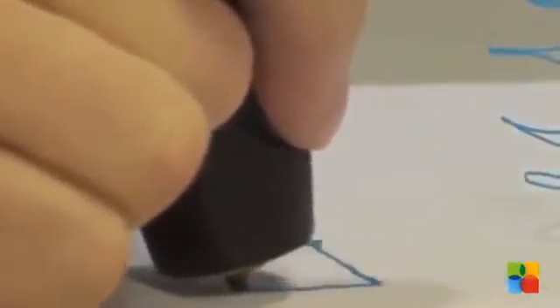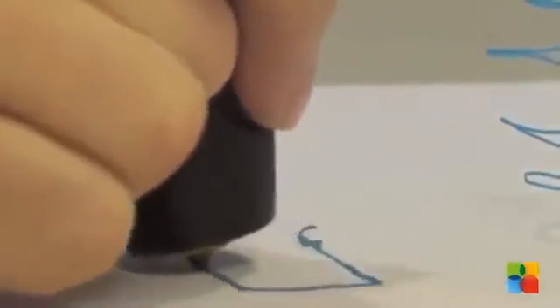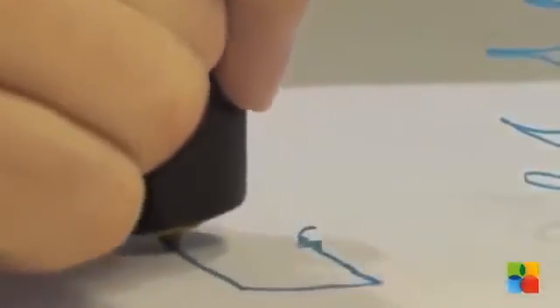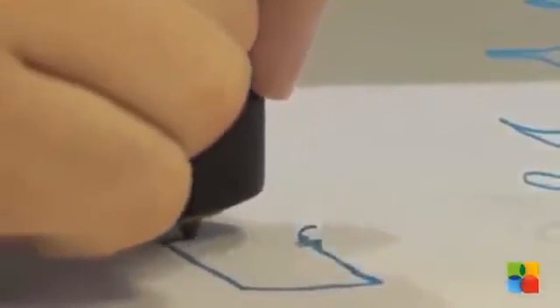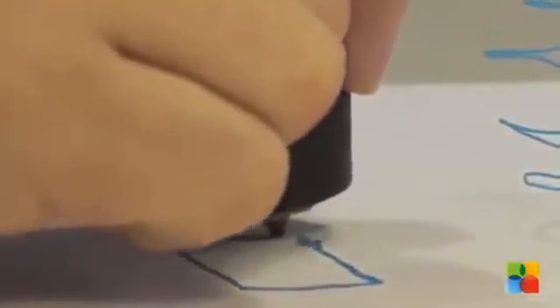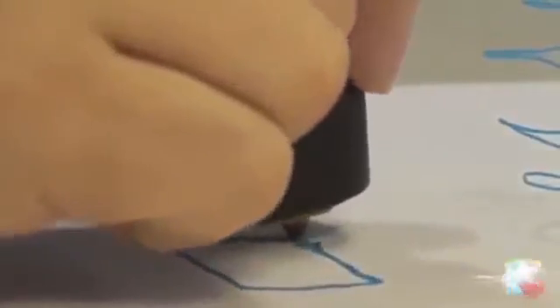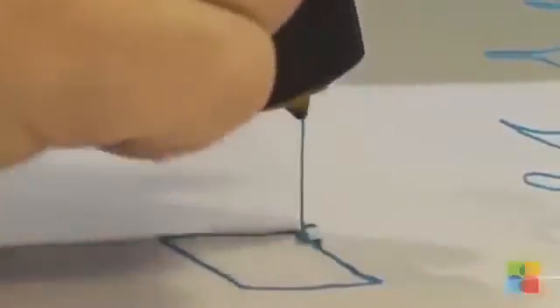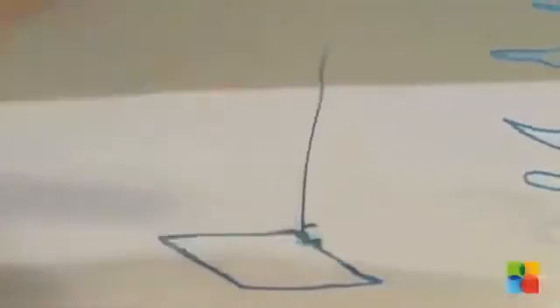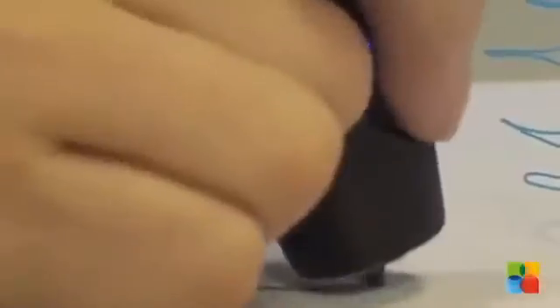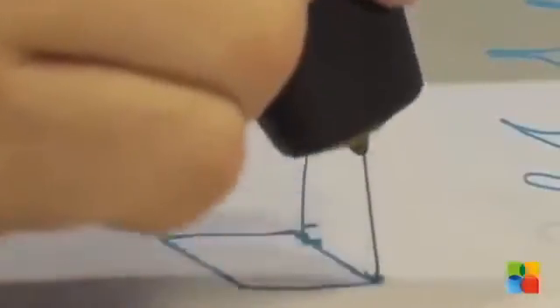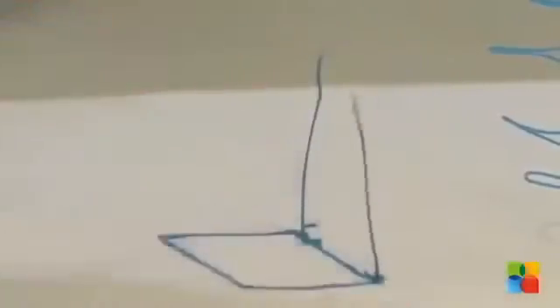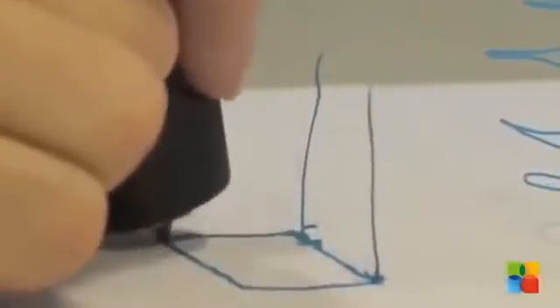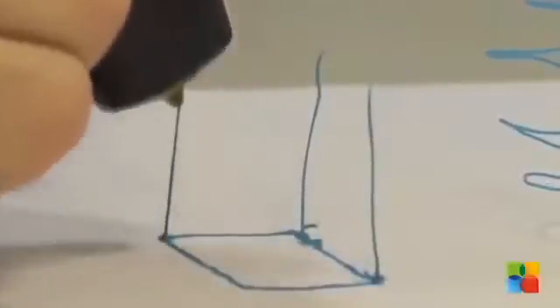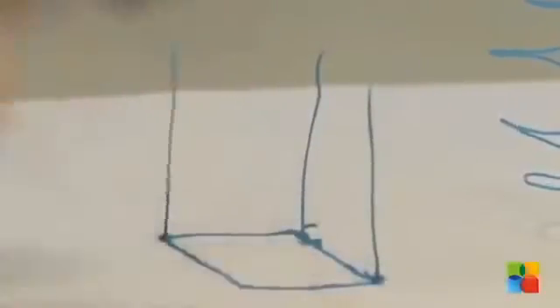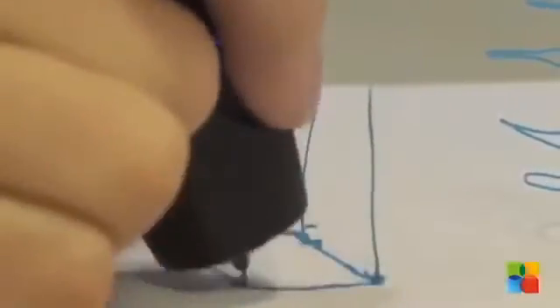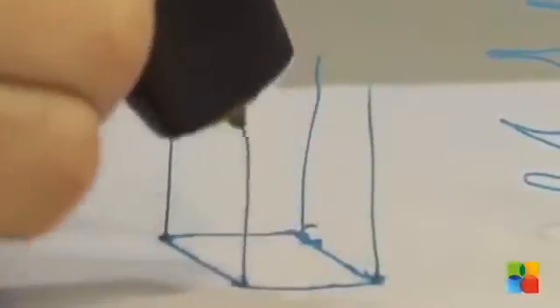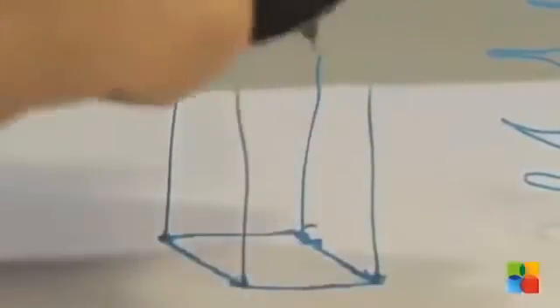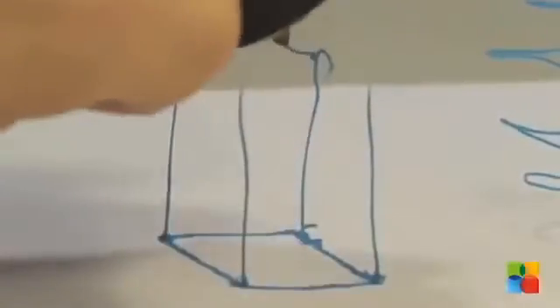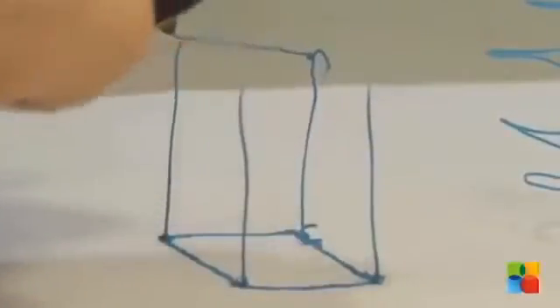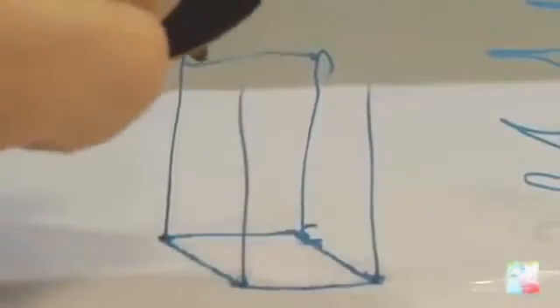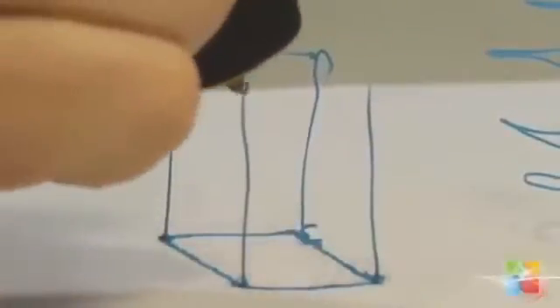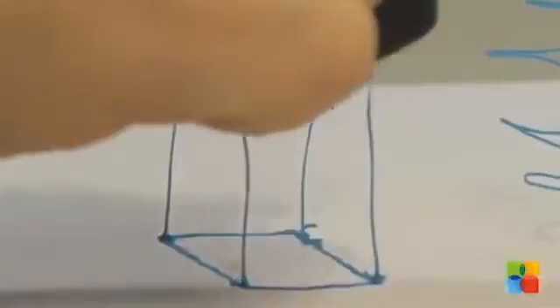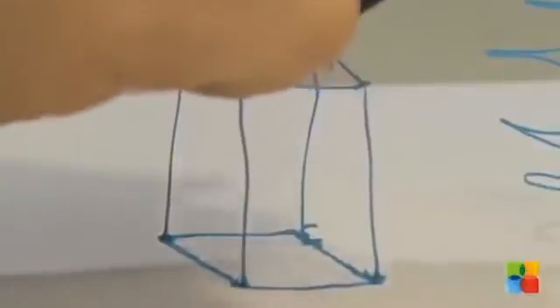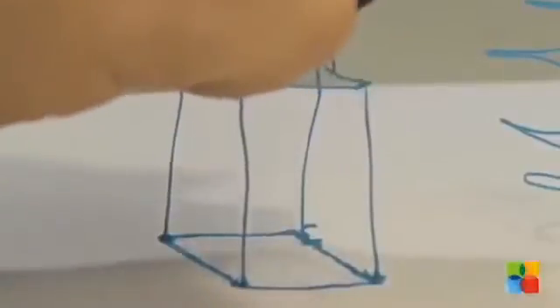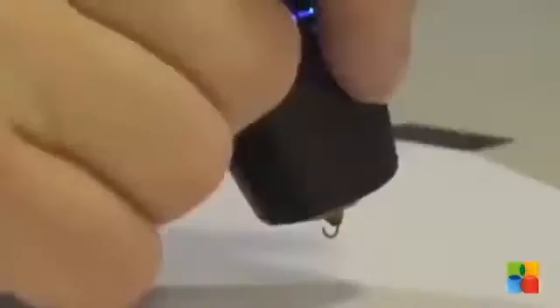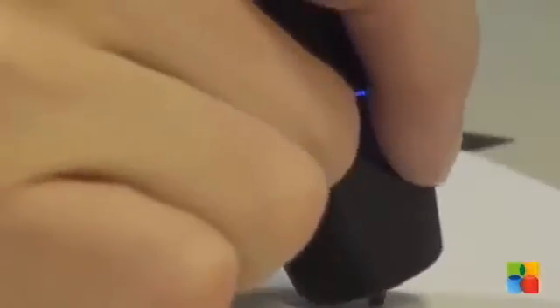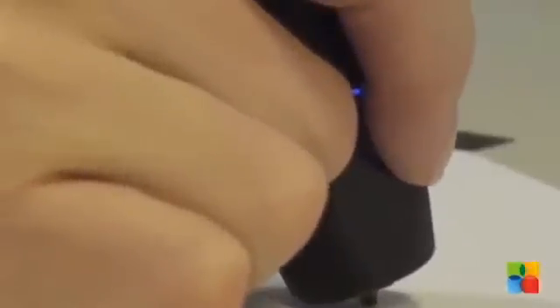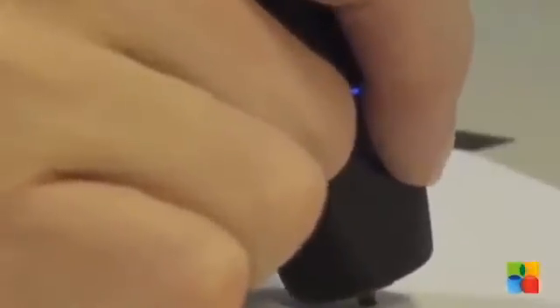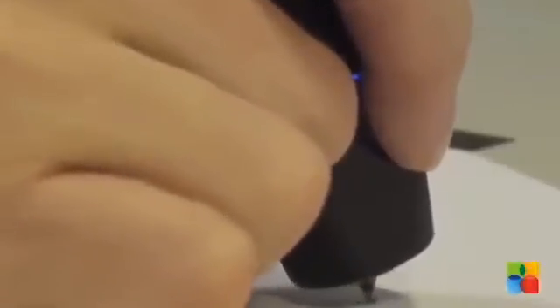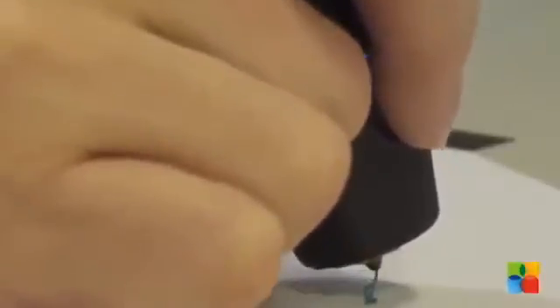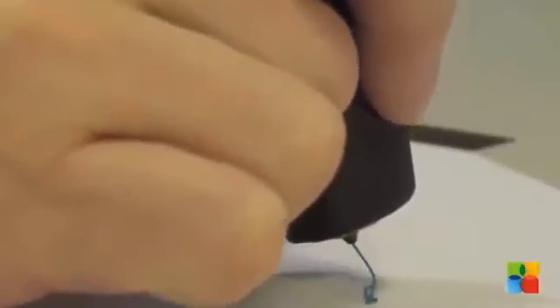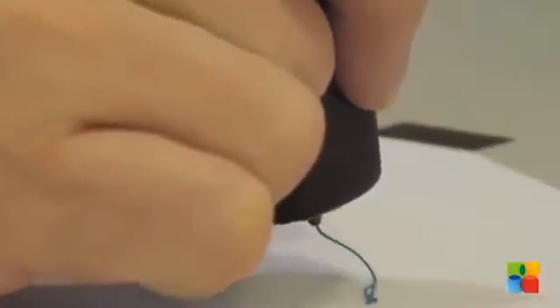Using ABS plastic, 3Doodler draws in the air and on surfaces. It's compact and easy to use and requires no software or computers. You just plug it into a power socket and can start drawing anything within minutes.